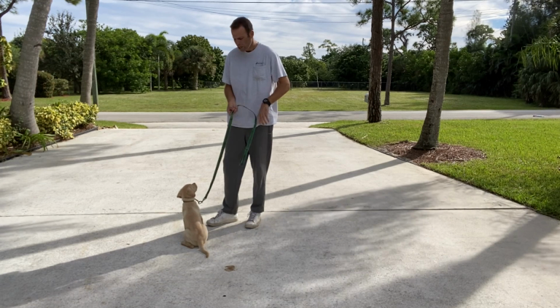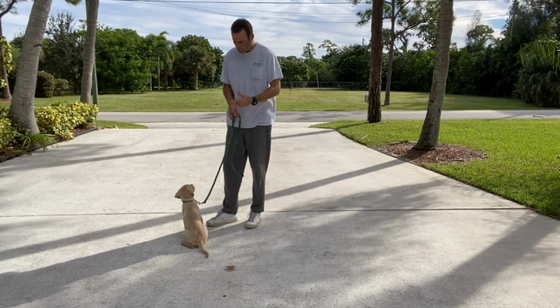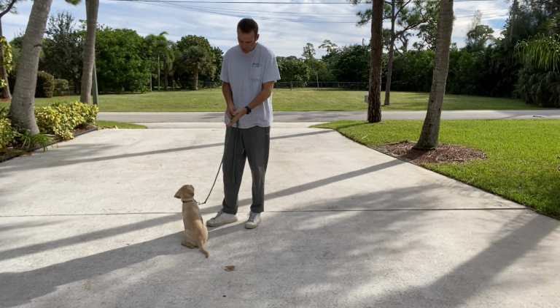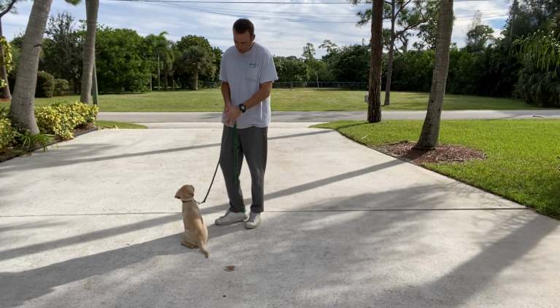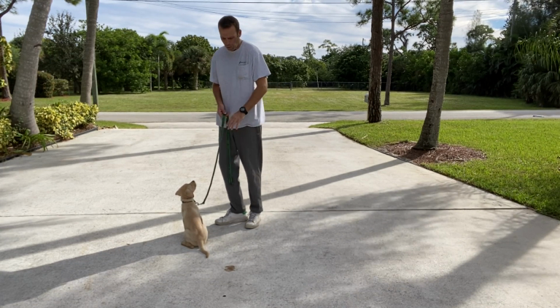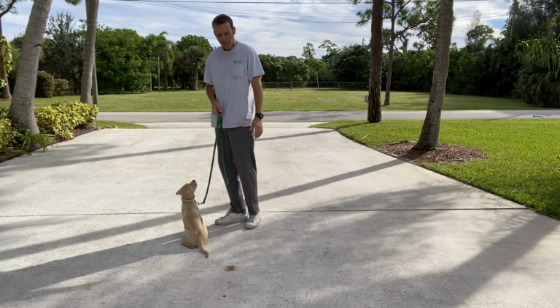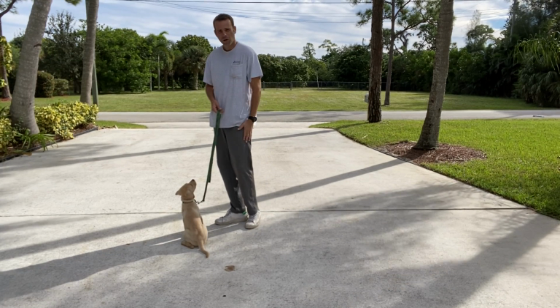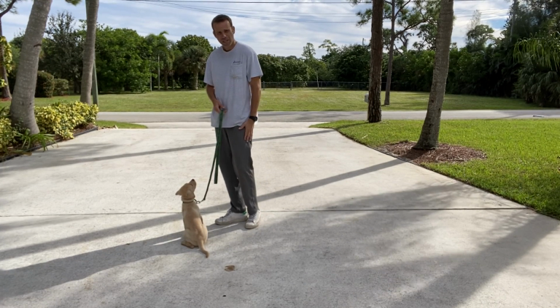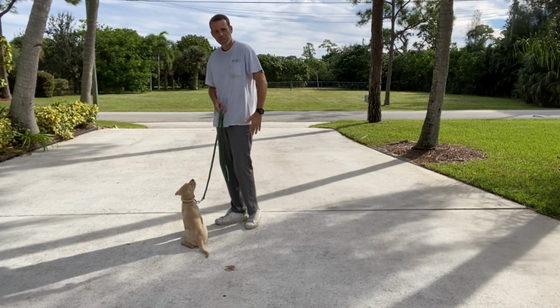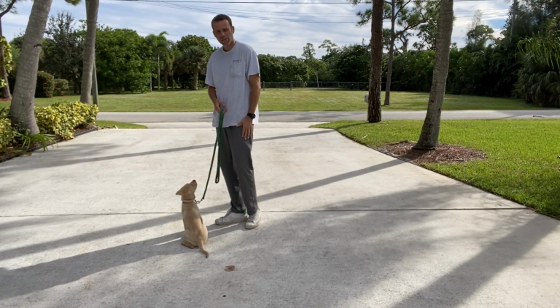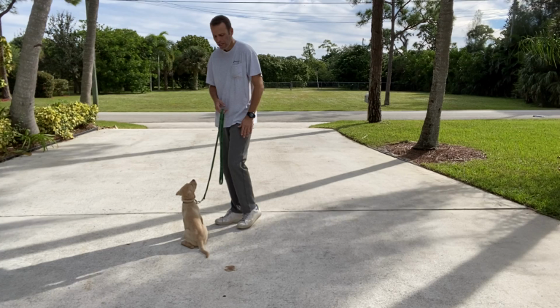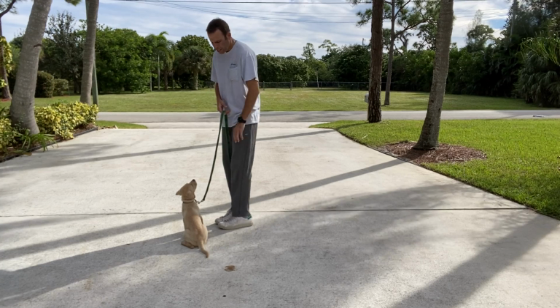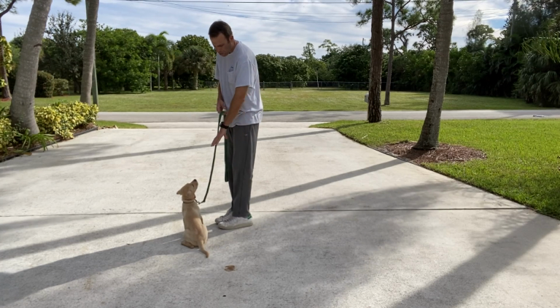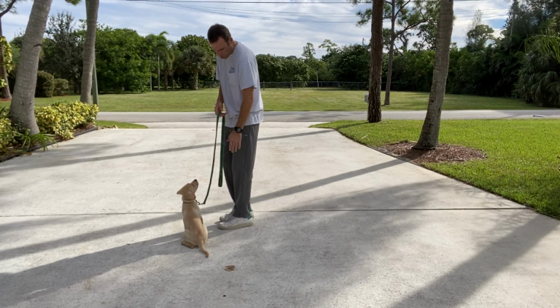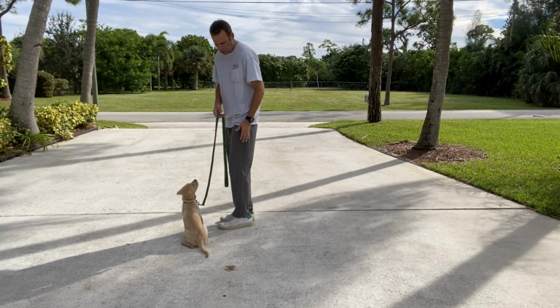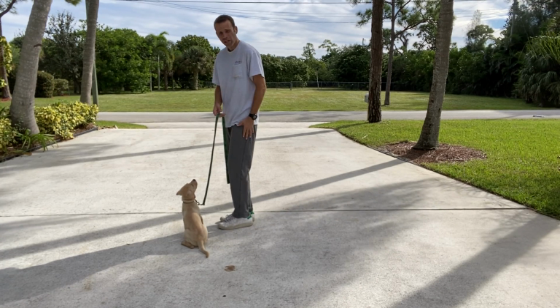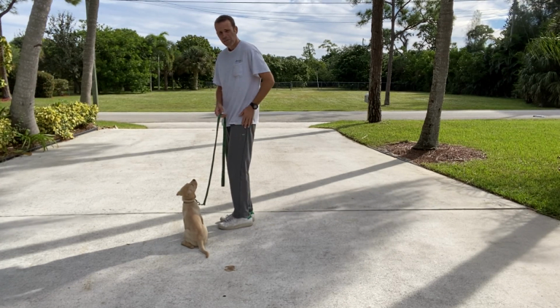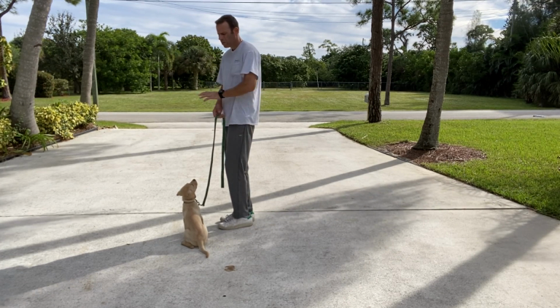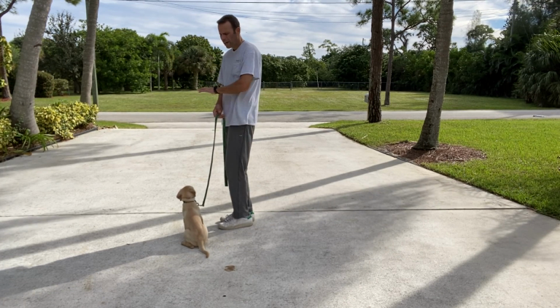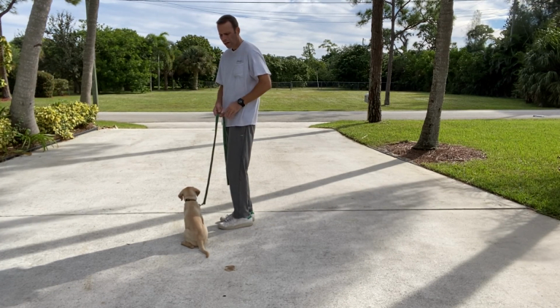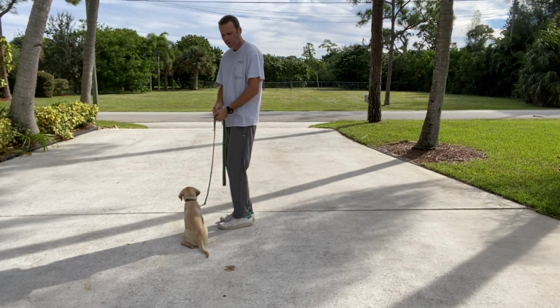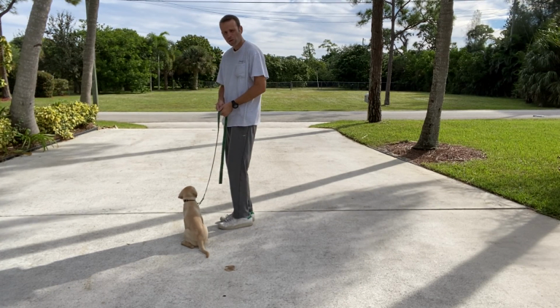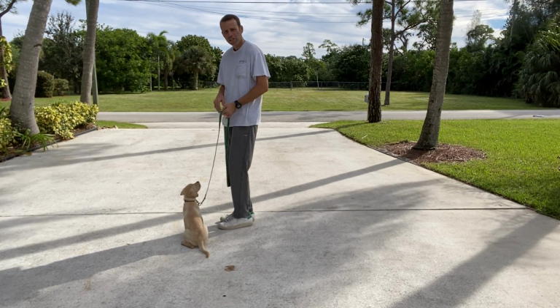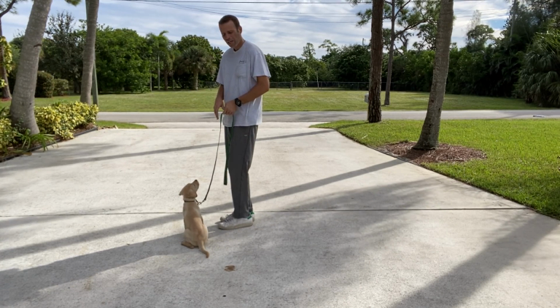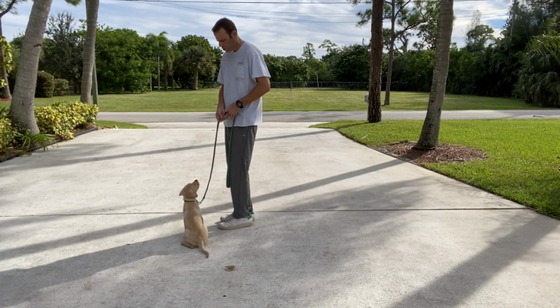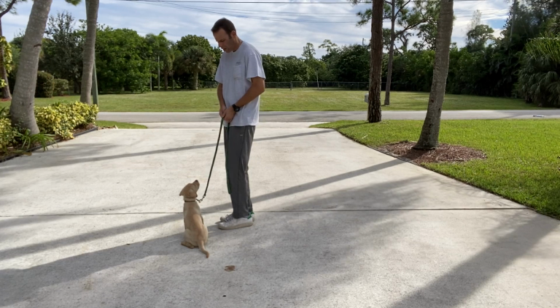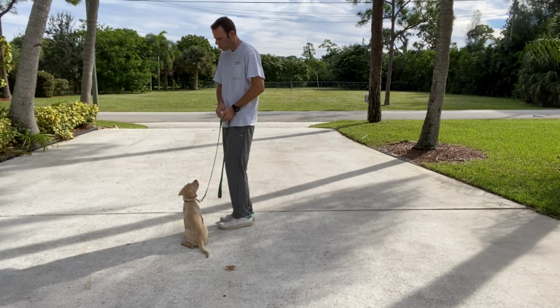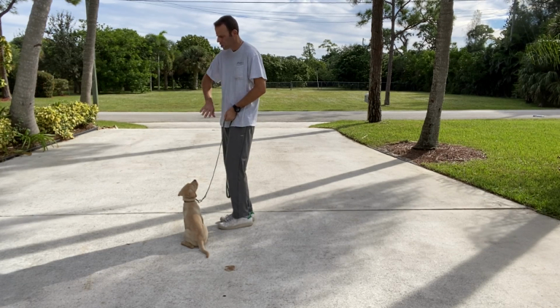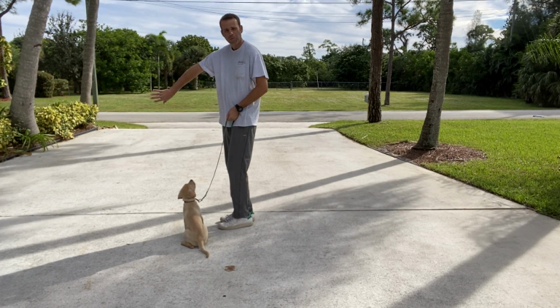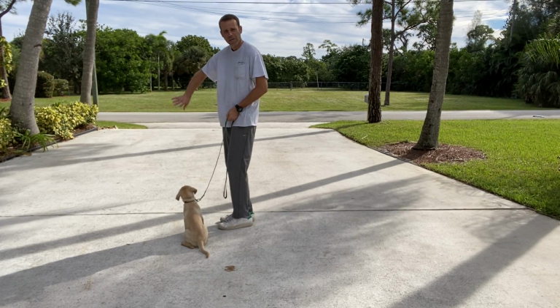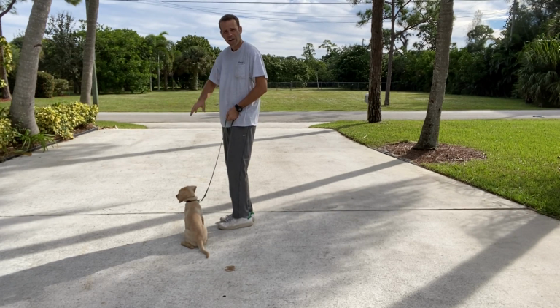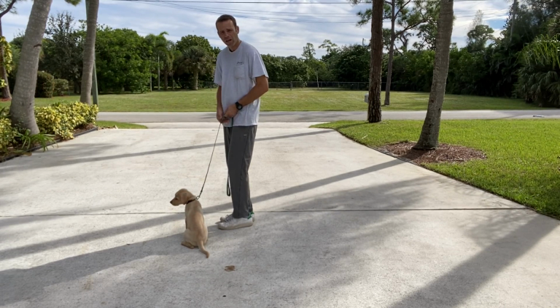Some basics when we walk her: she's going to be on our left side, which is heel side. Typically we want her shoulders at our leg. If she gets ahead or behind, she'll get a little correction. In this case, I'm just going to hold the leash and keep her from getting ahead or behind.